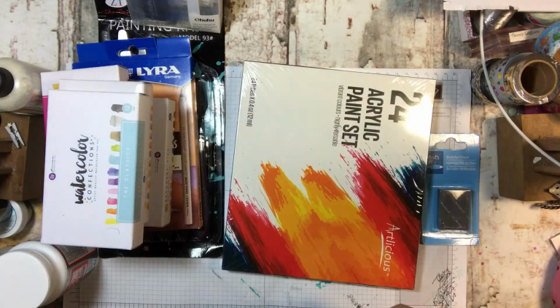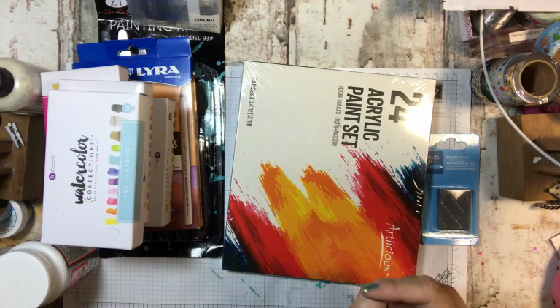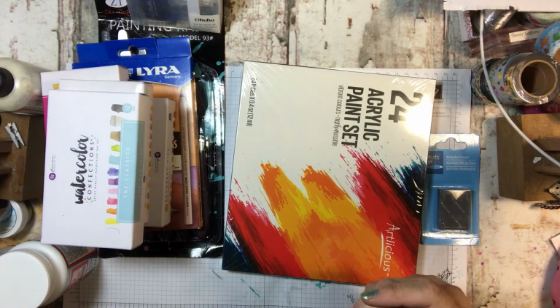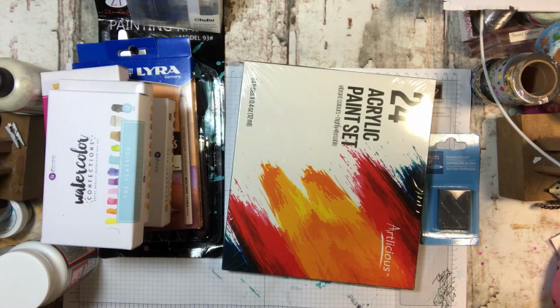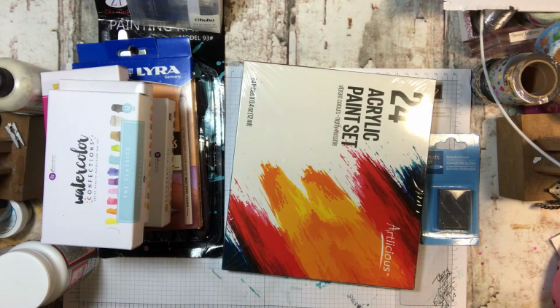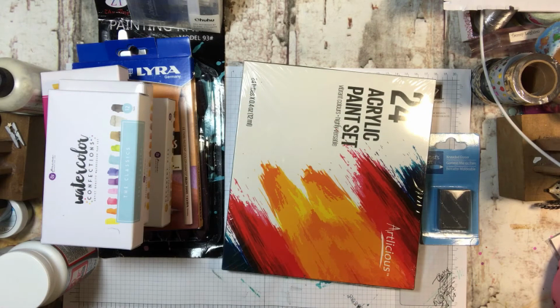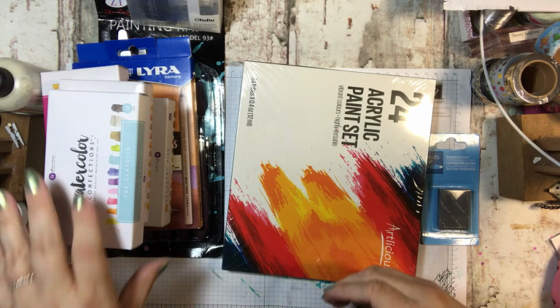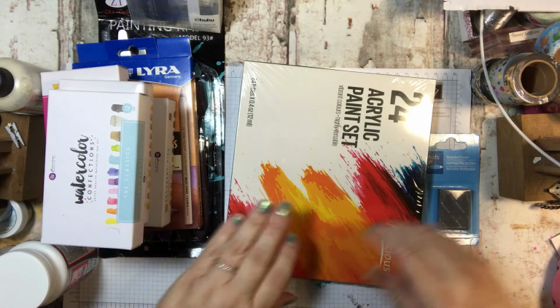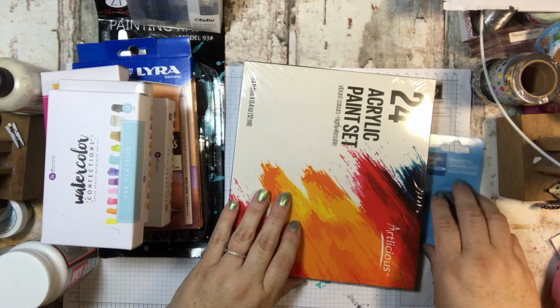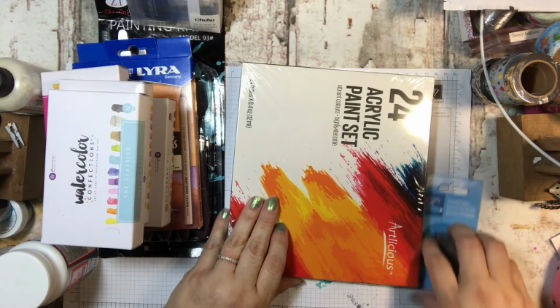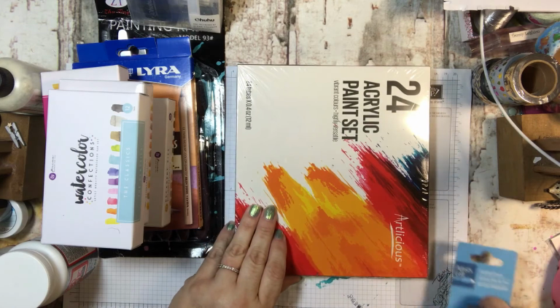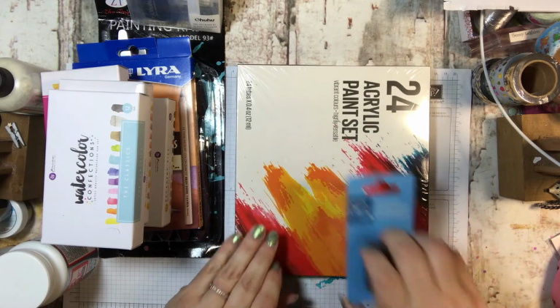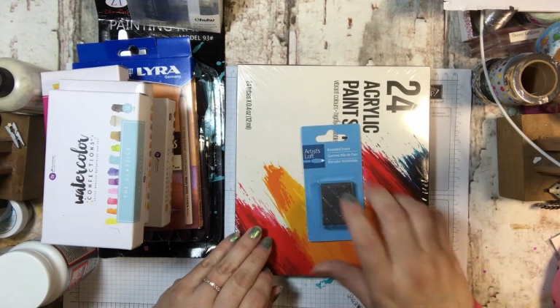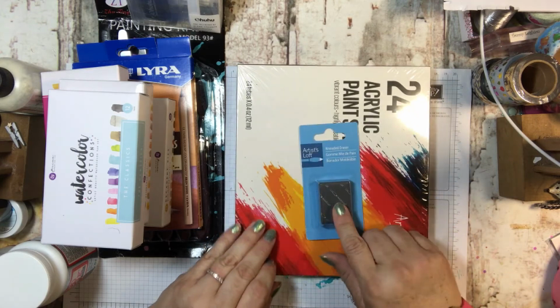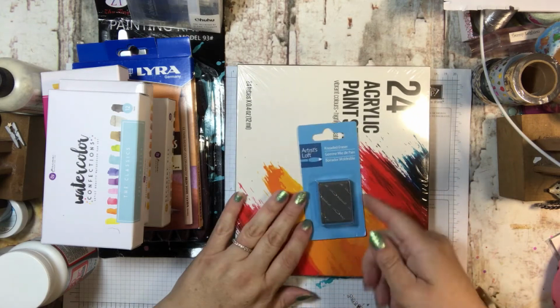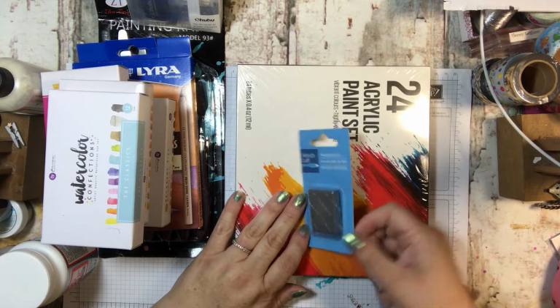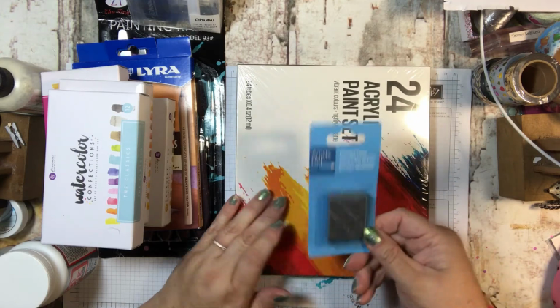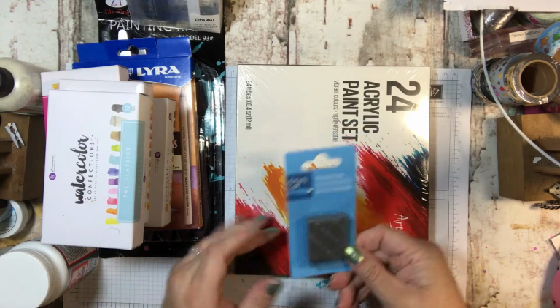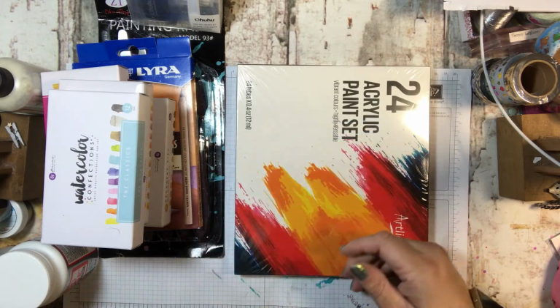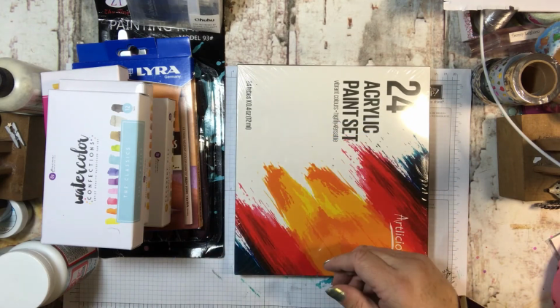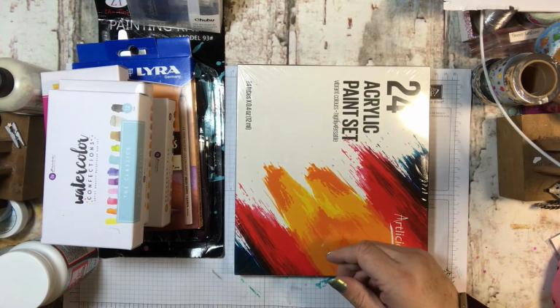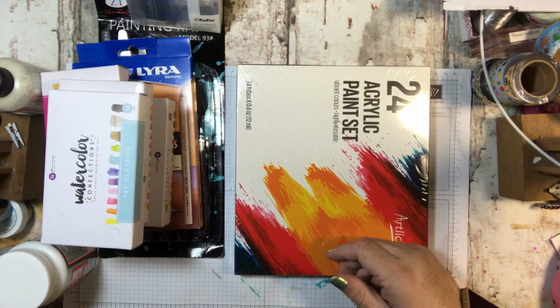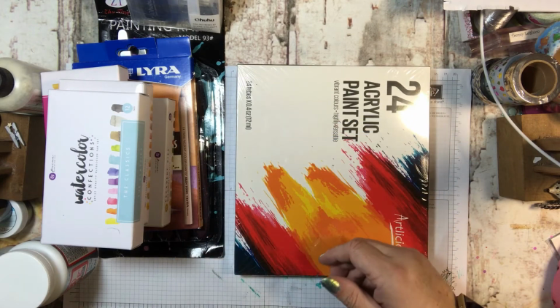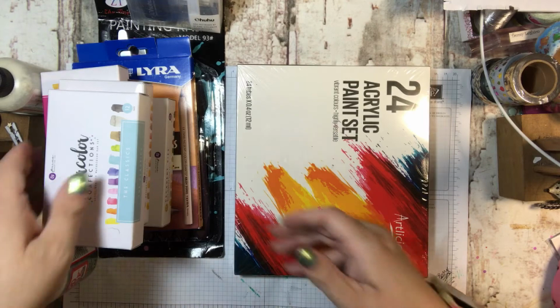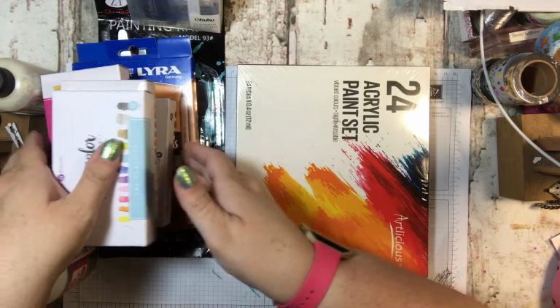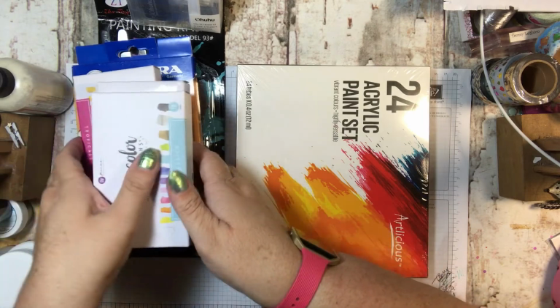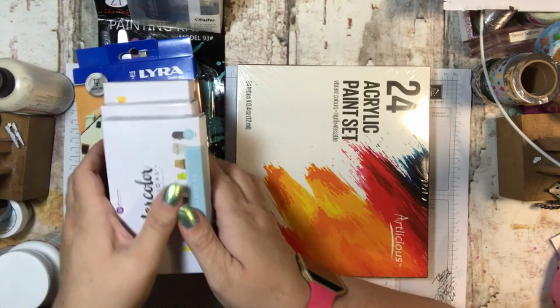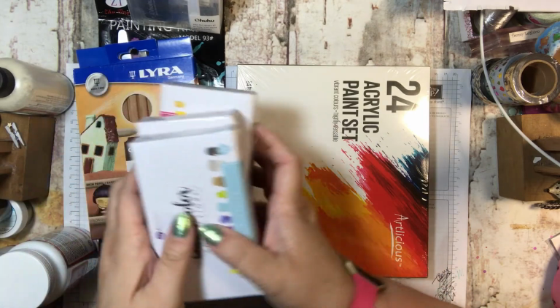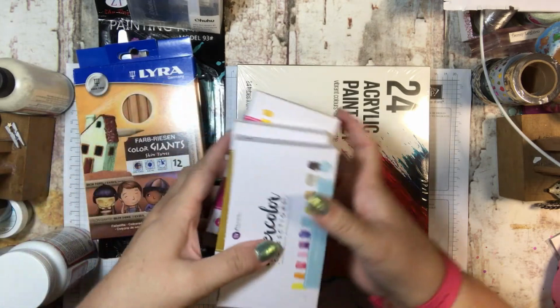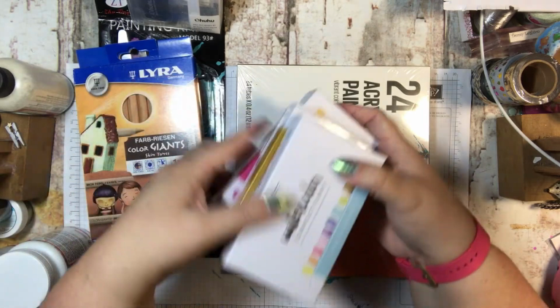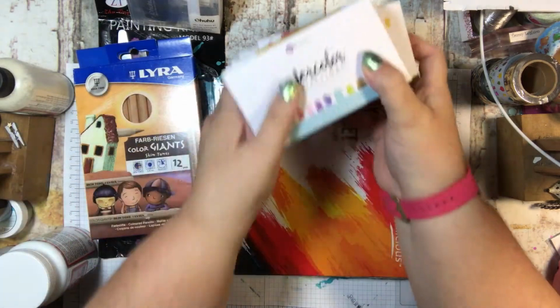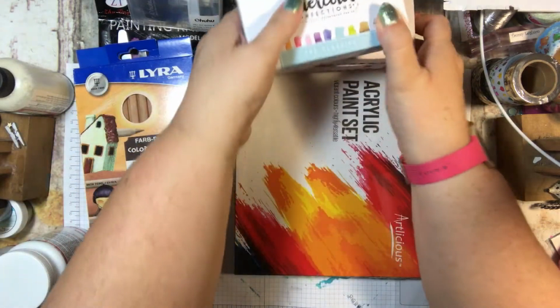I have all these dreams and thoughts in my head but I don't know if I'll get there — we'll see. I also got a kneaded eraser, and these are all paints, which I'll show you in a minute.